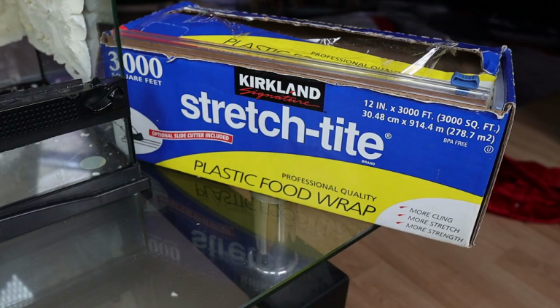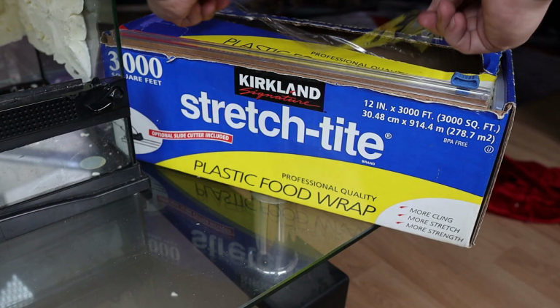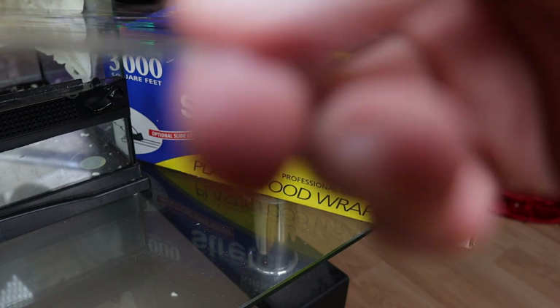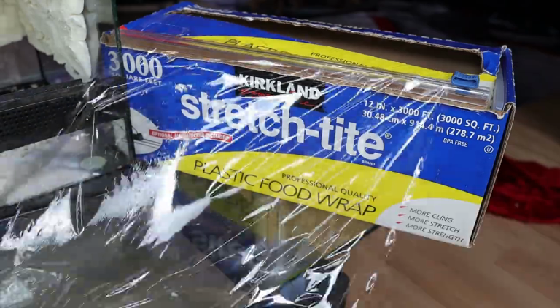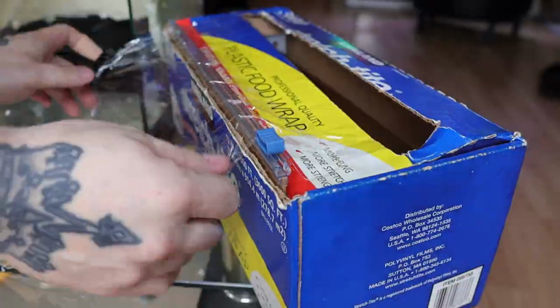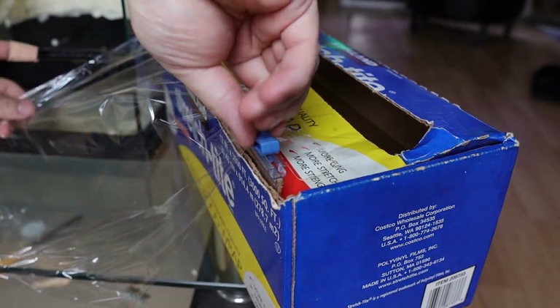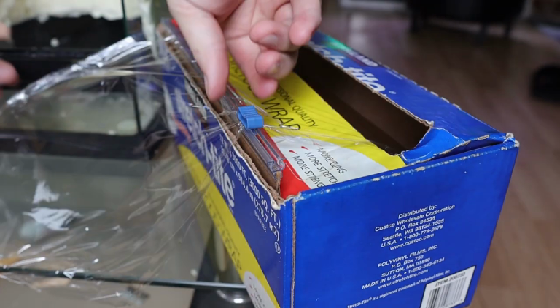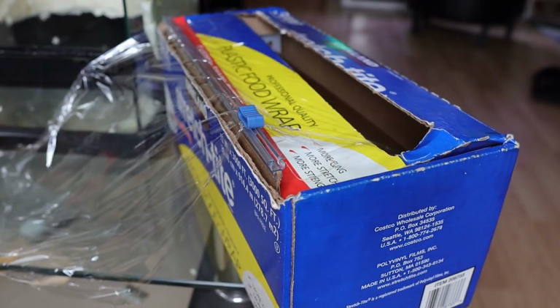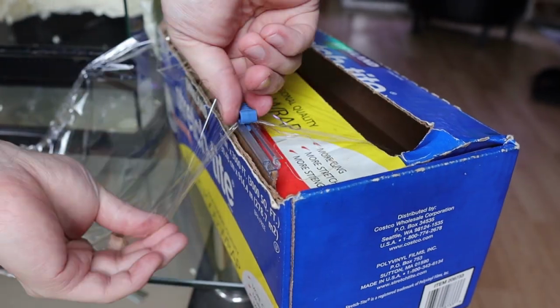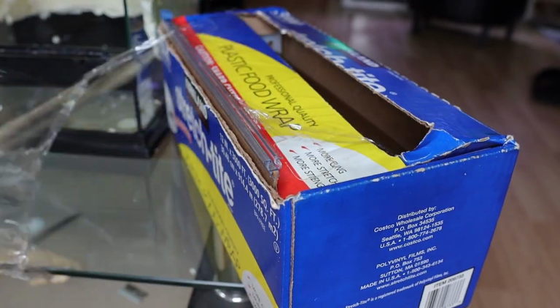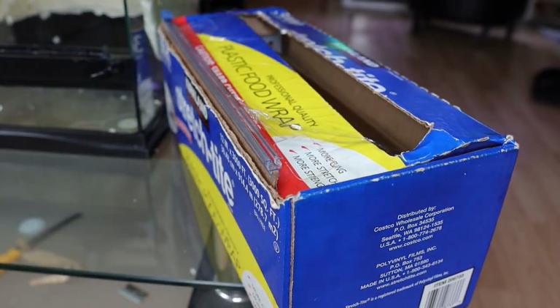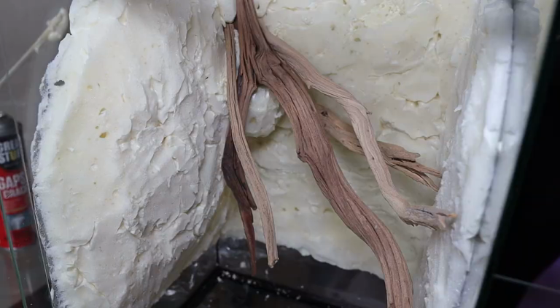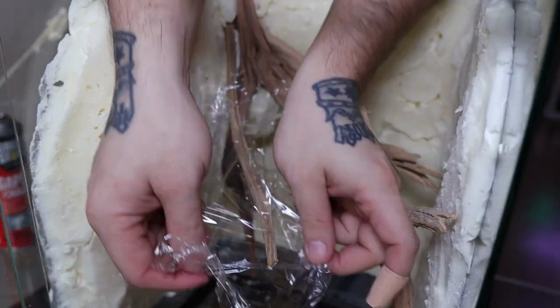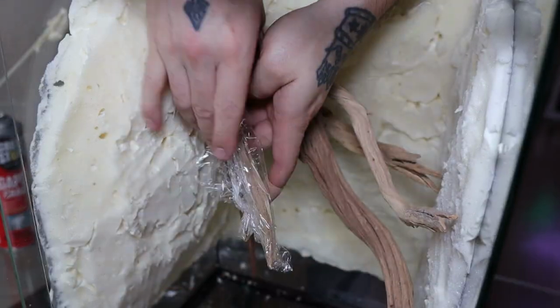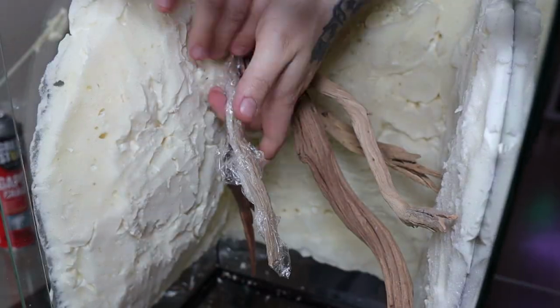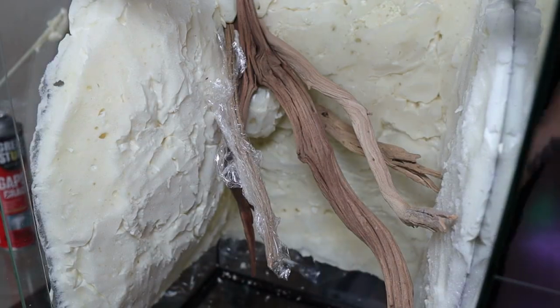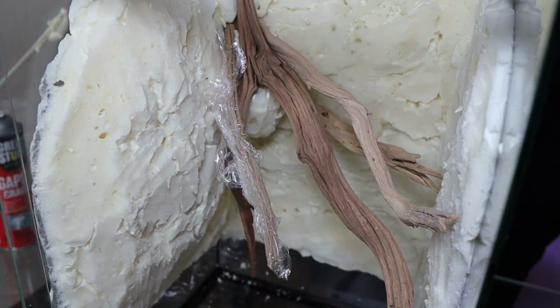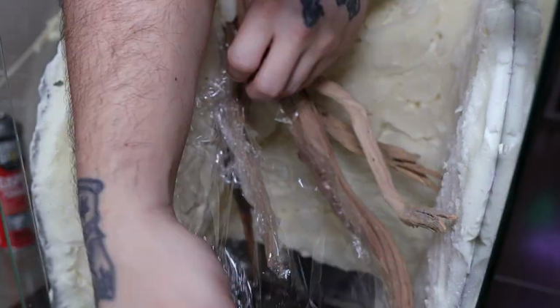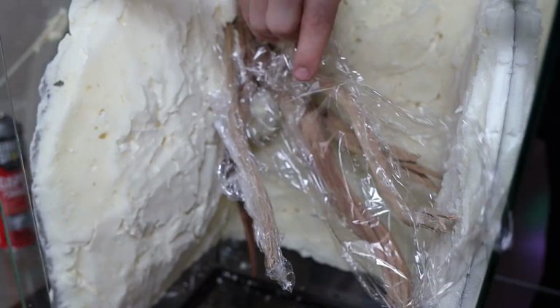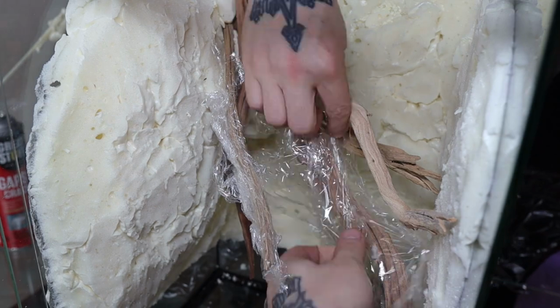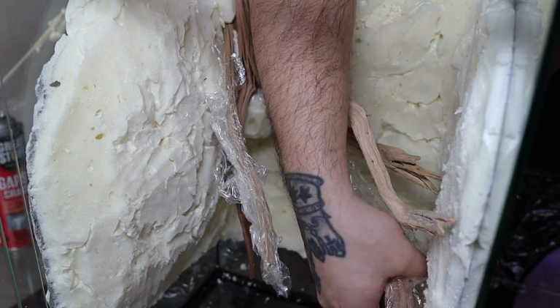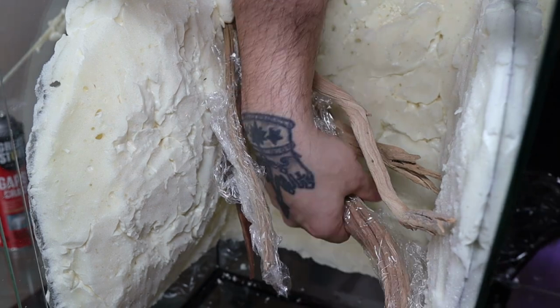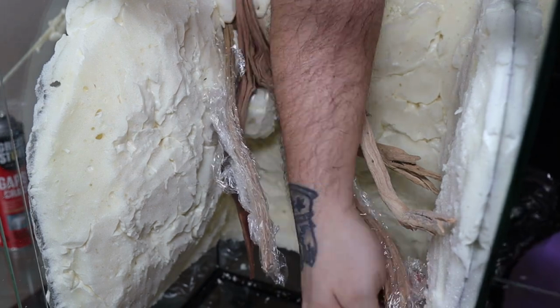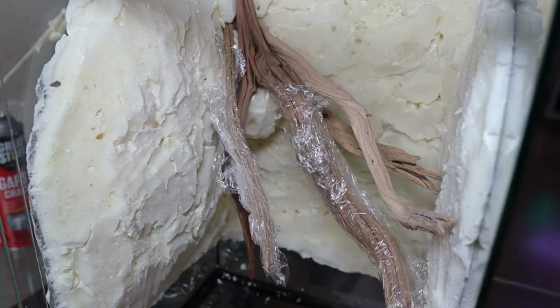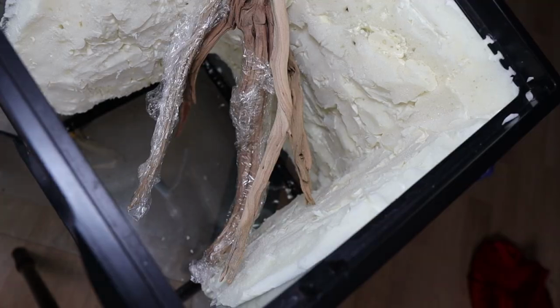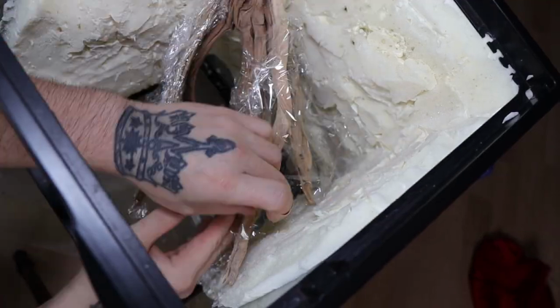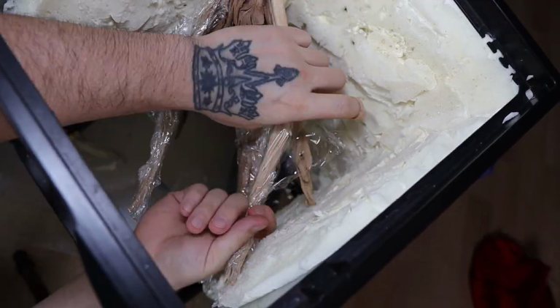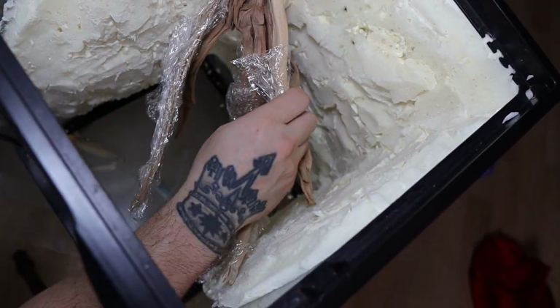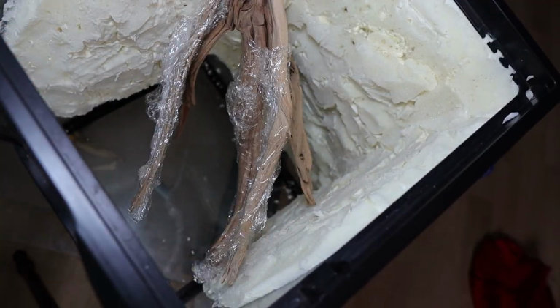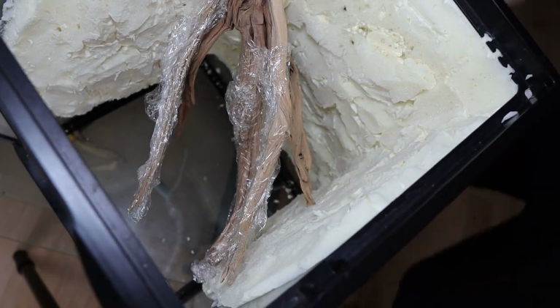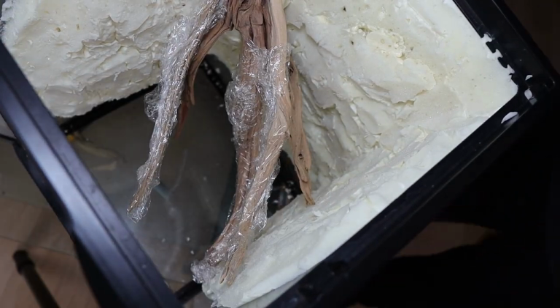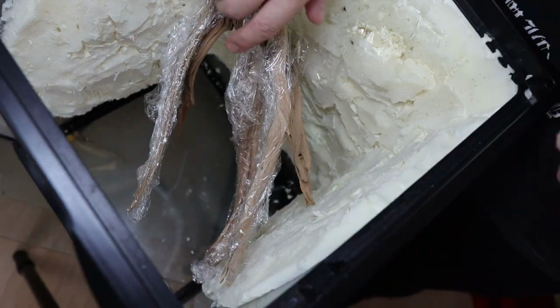Then I grab some plastic food wrap and wrap all my branches up, just like a donut you'd see at the gas station. This will protect my branches when I apply the media to the walls, because it'd be a real shame to ruin that pretty wood.